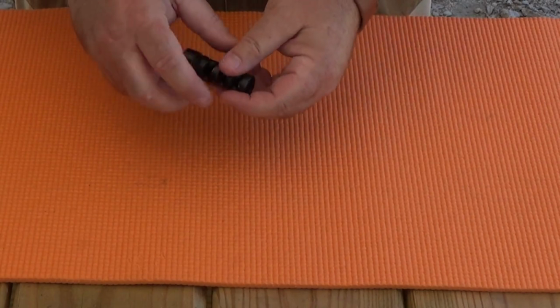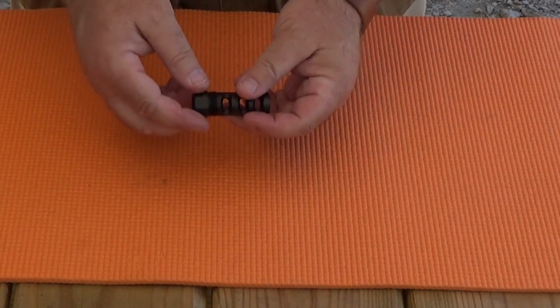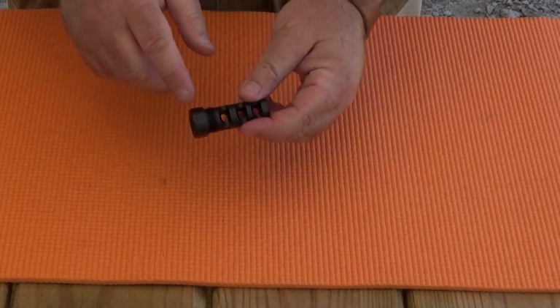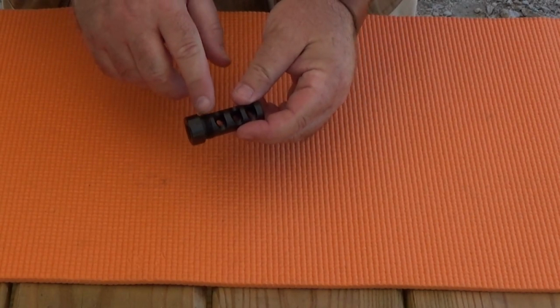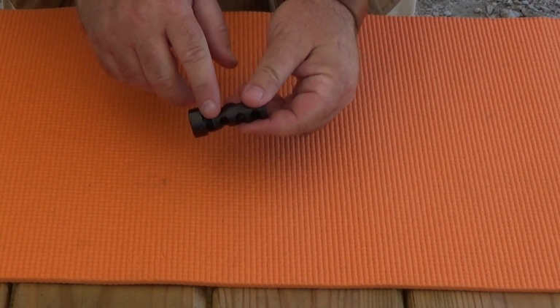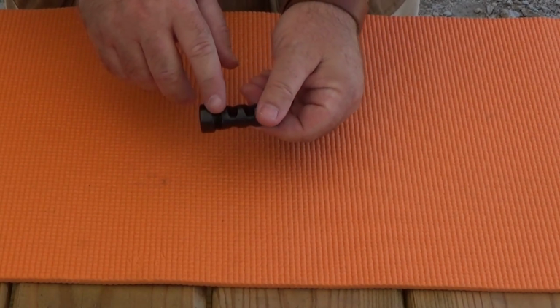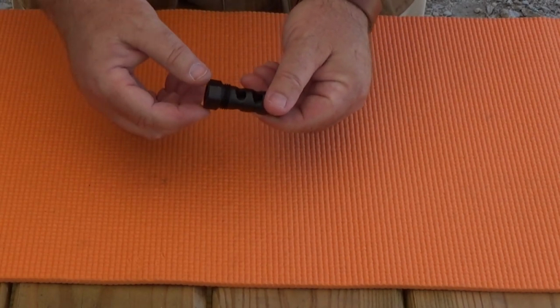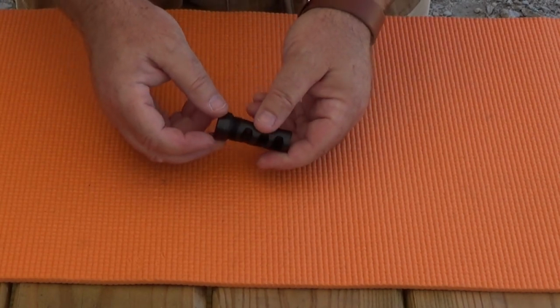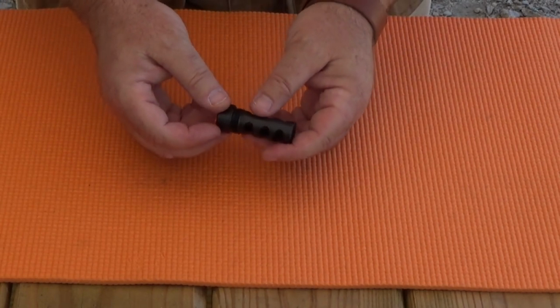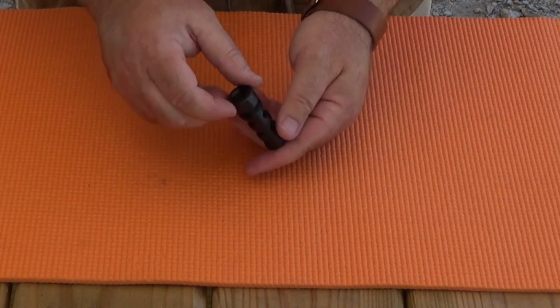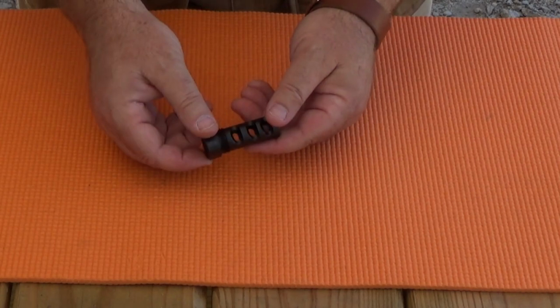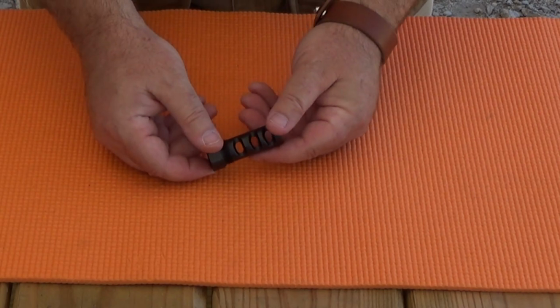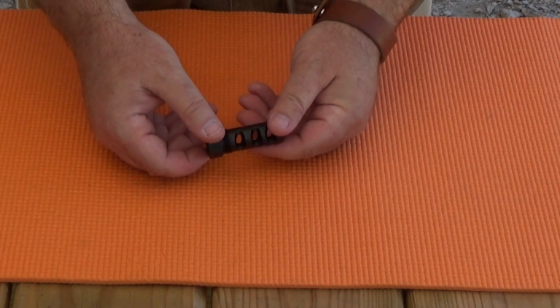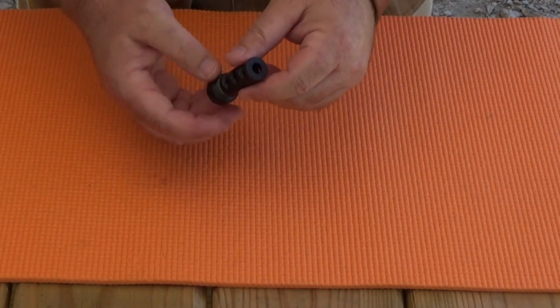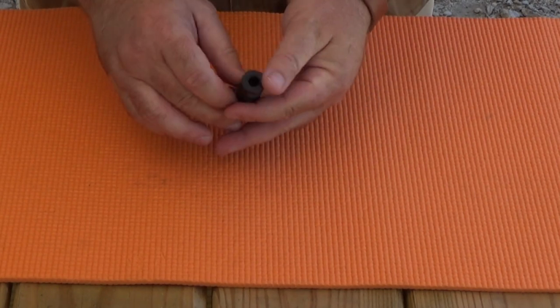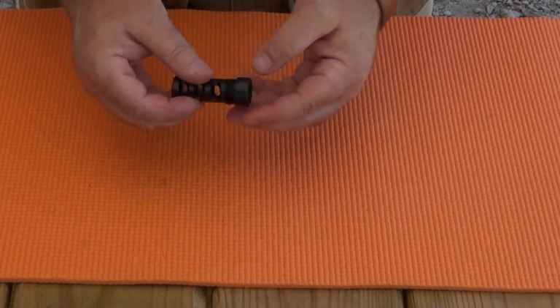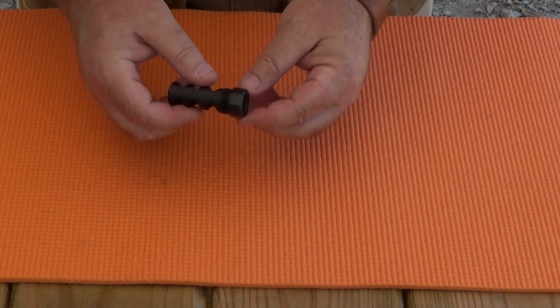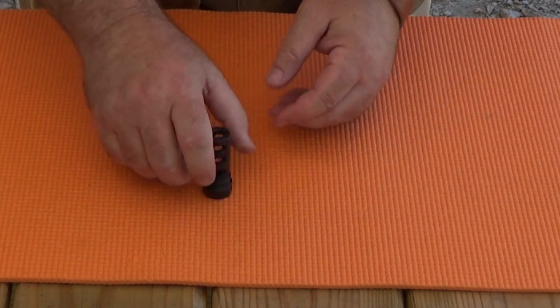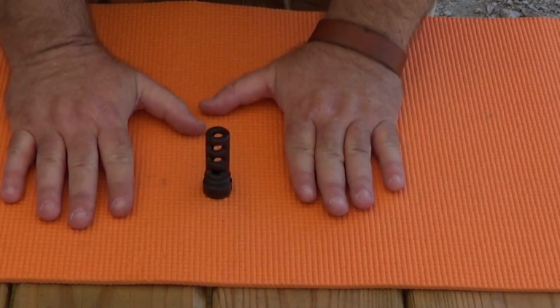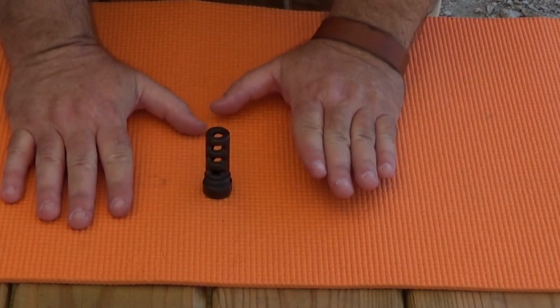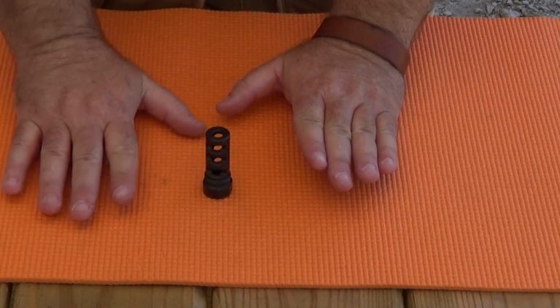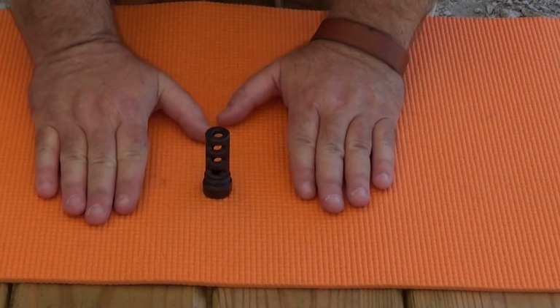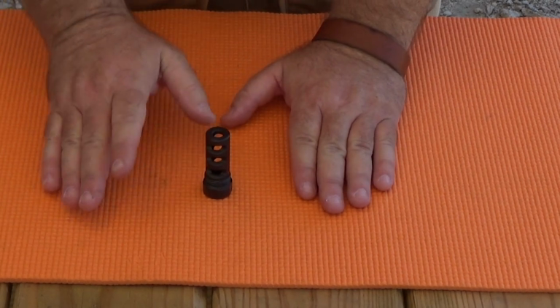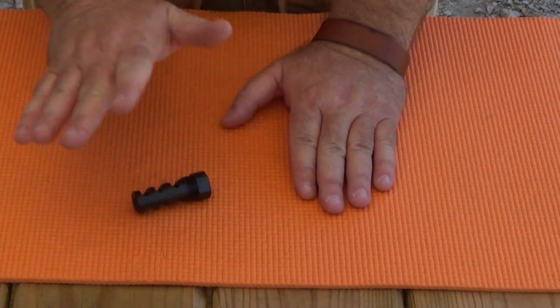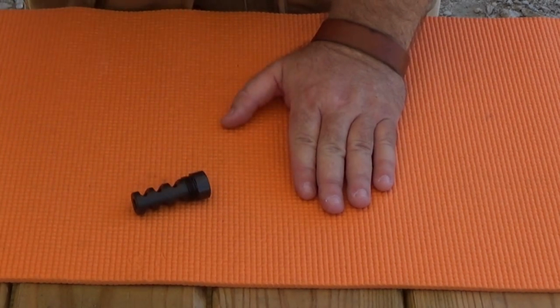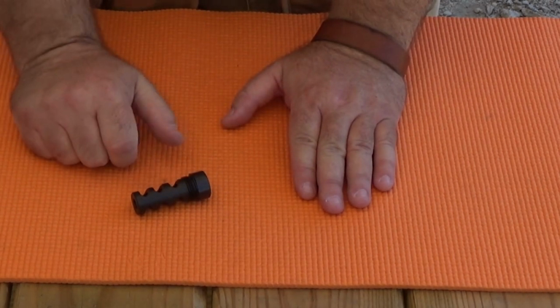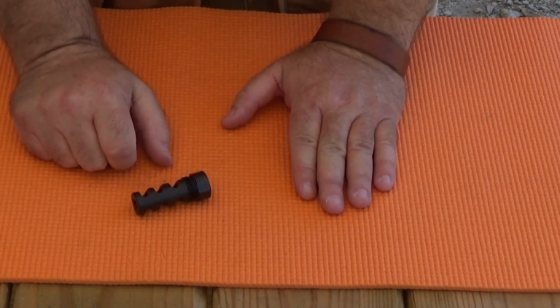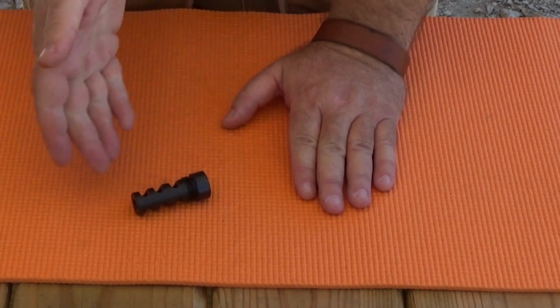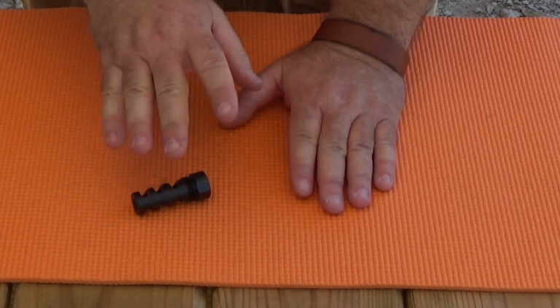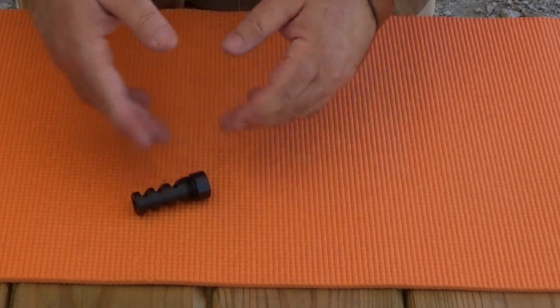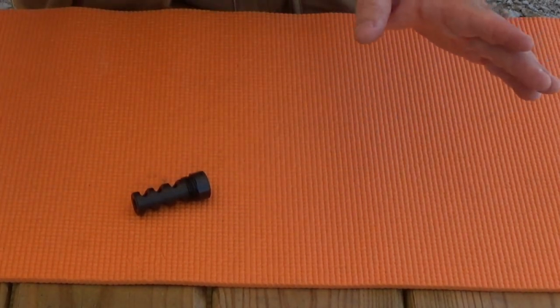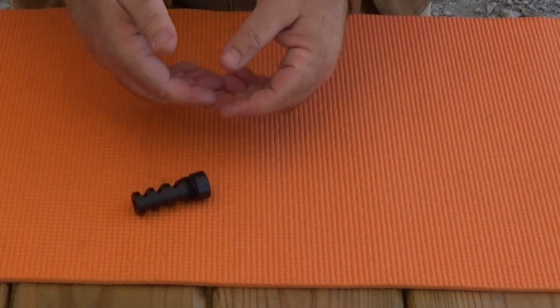What's unique about it are these external threads that perform double duty as a solvent trap adapter, so we're going to put it through some tests. At this point, I want to say that this prototype came to me unbidden for review. I didn't ask for it. We didn't talk about it.